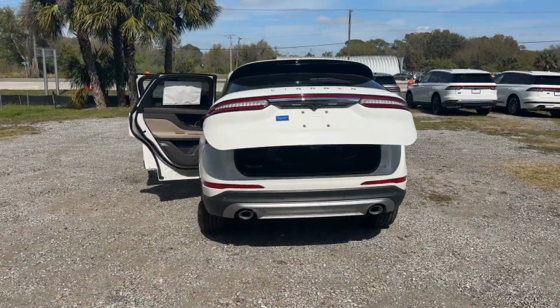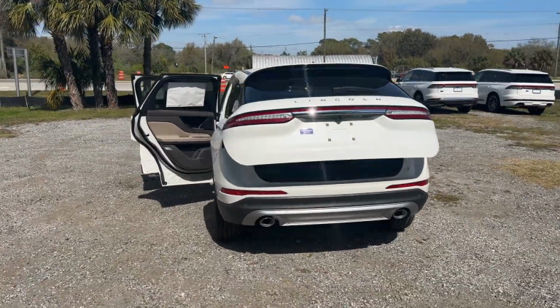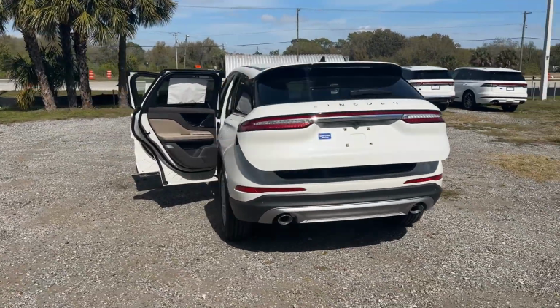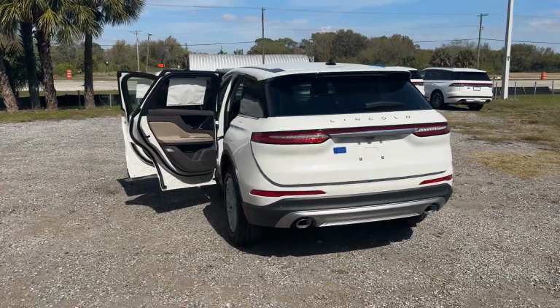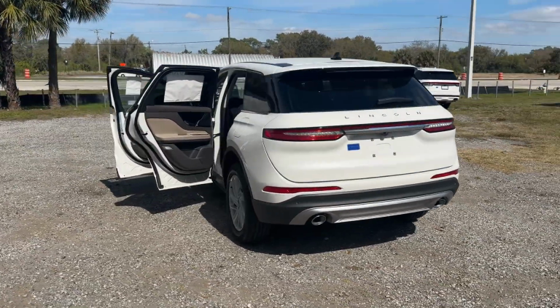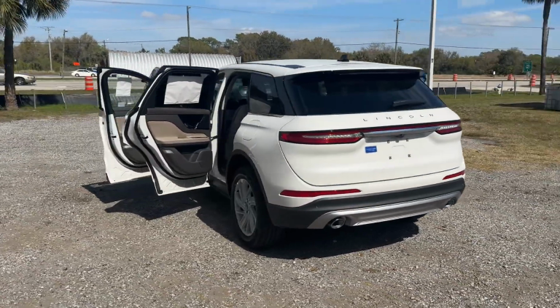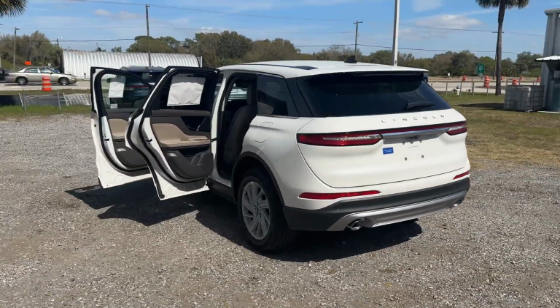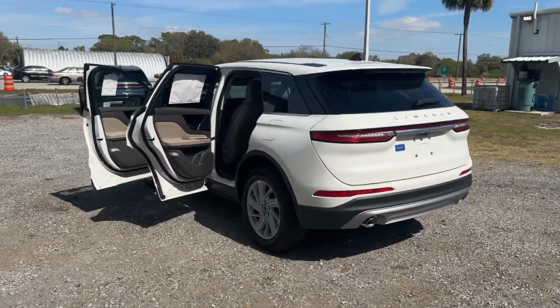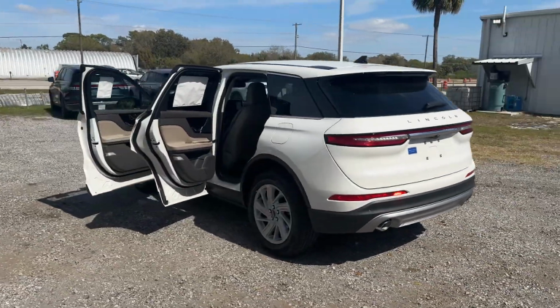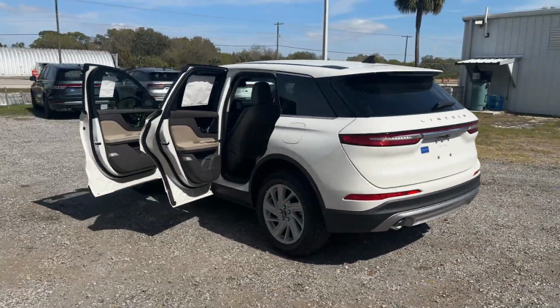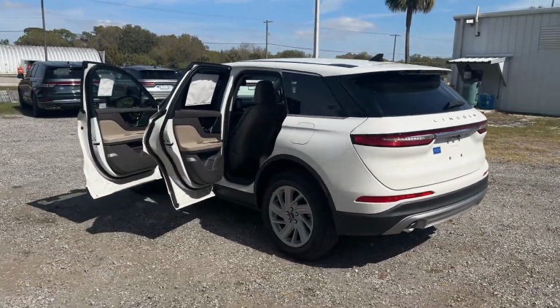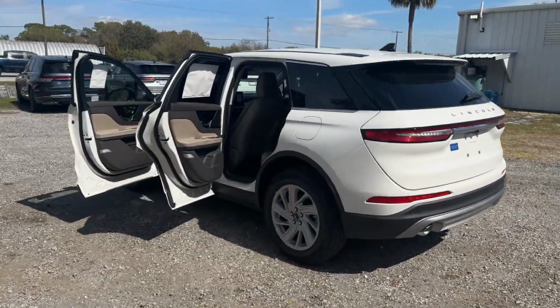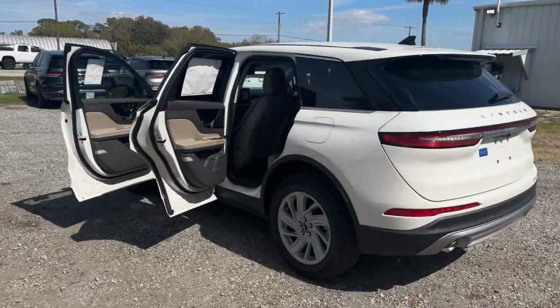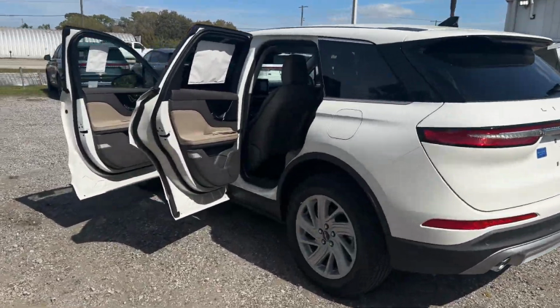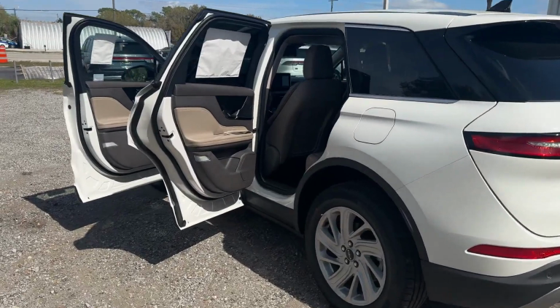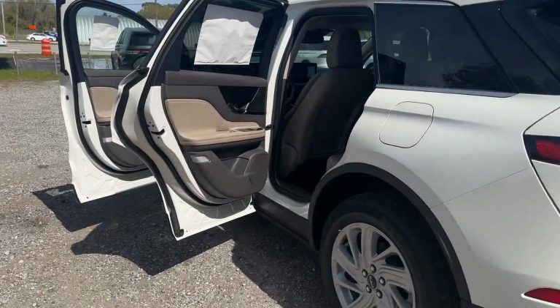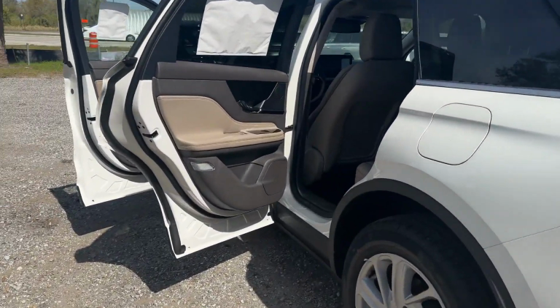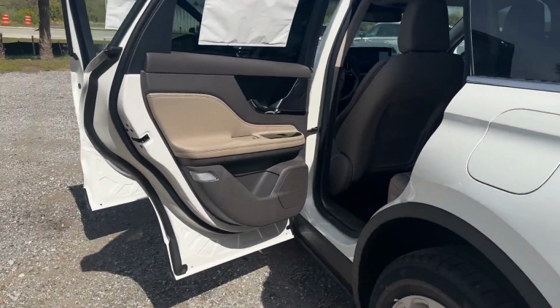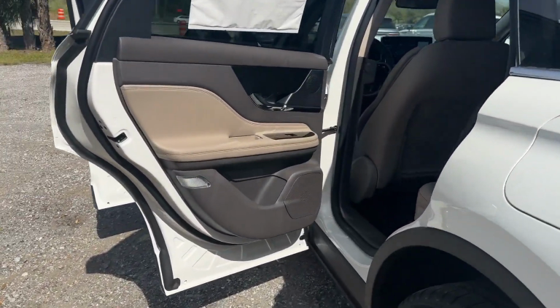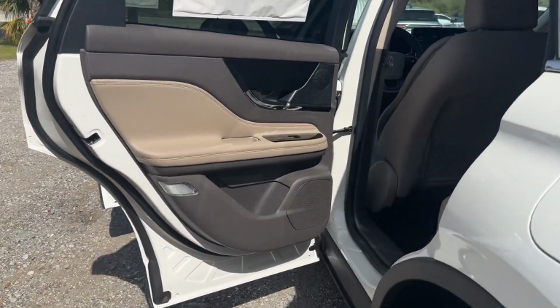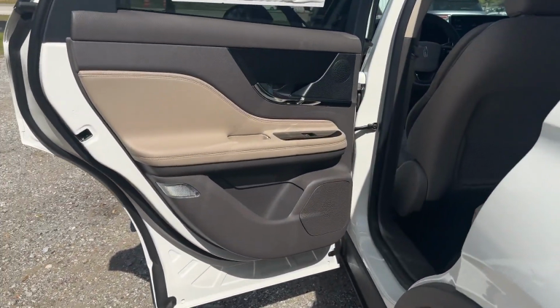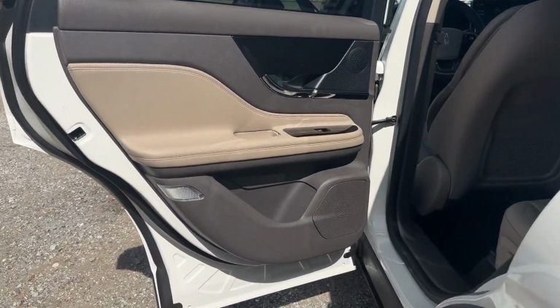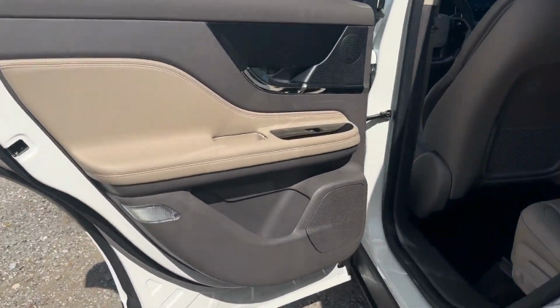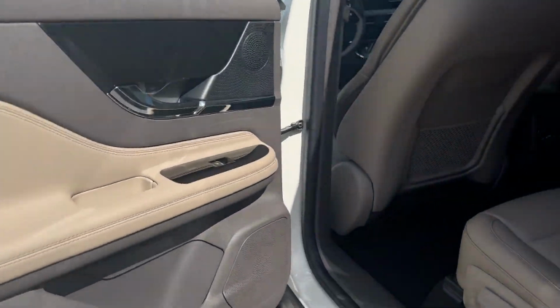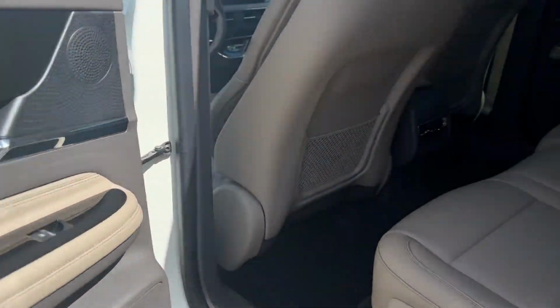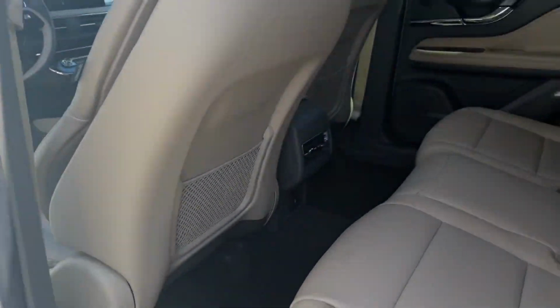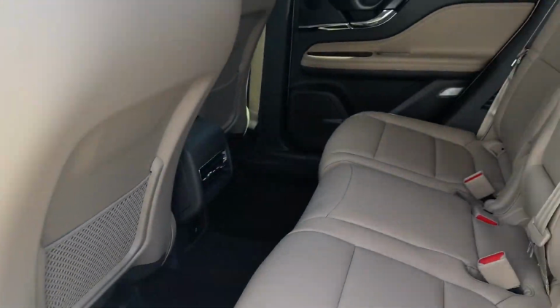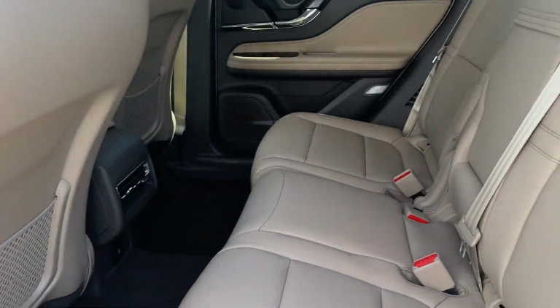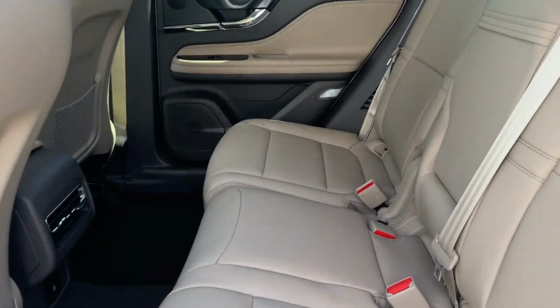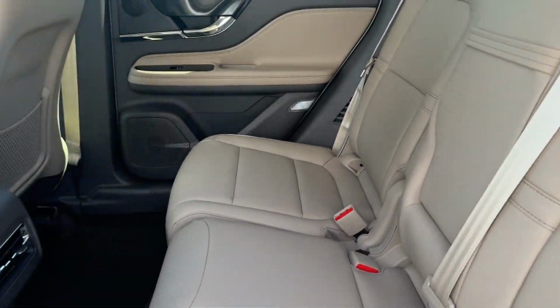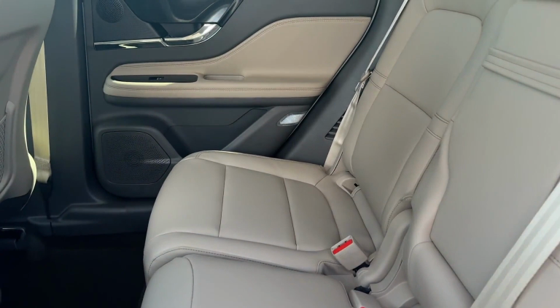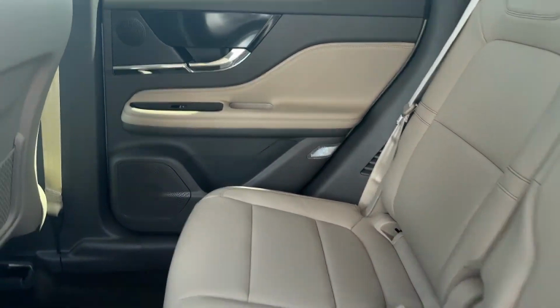Multi-zone air conditioning, blind spot monitor, parking aid sensor, and heated side view mirrors. Make an appointment today to test drive this popular model.